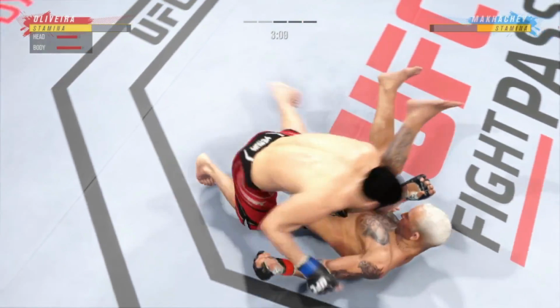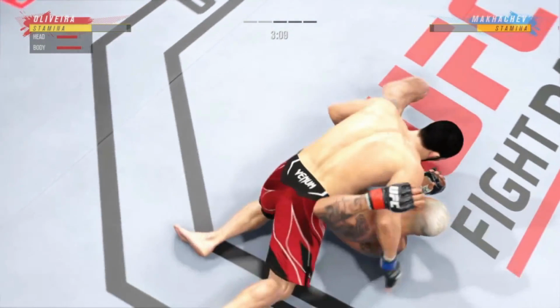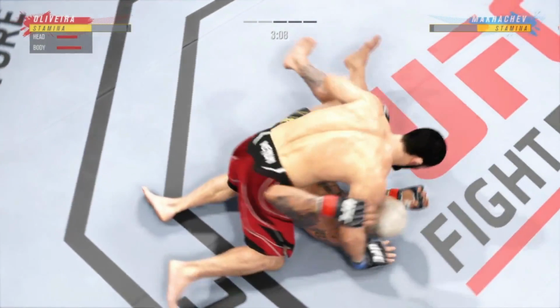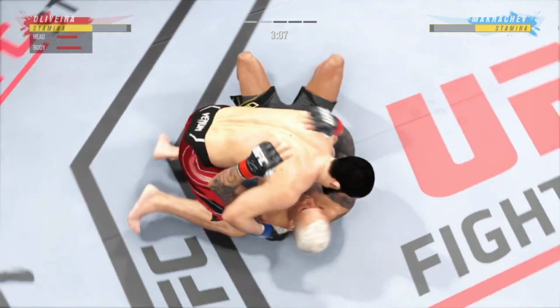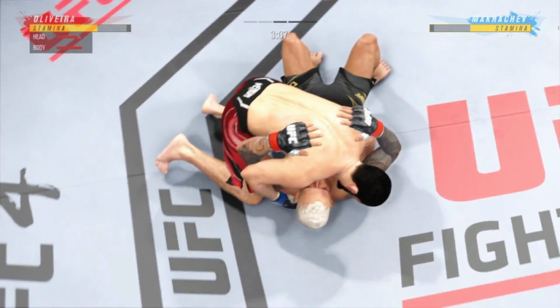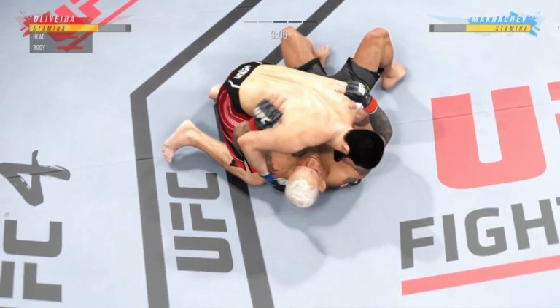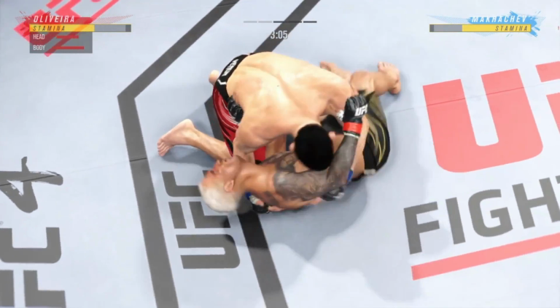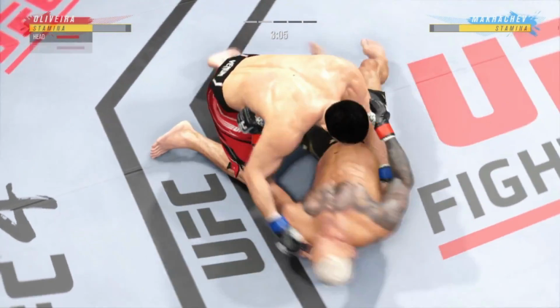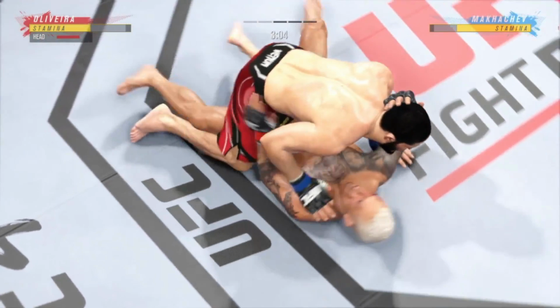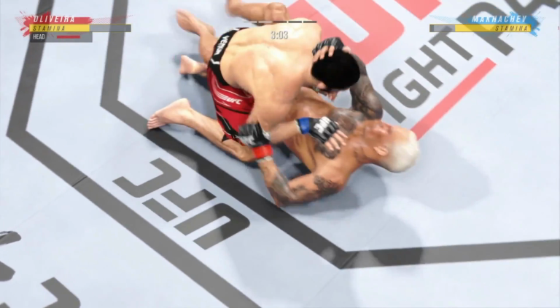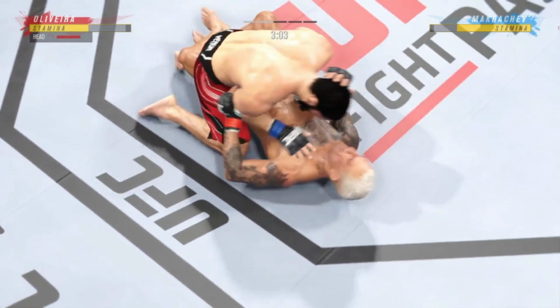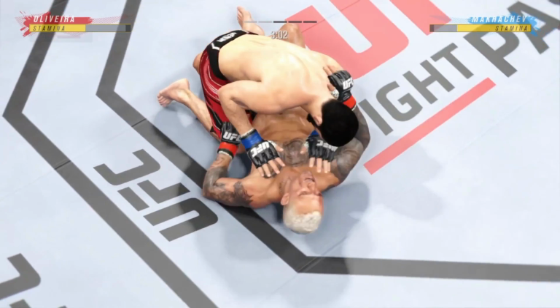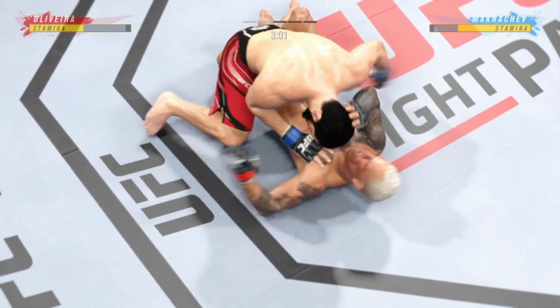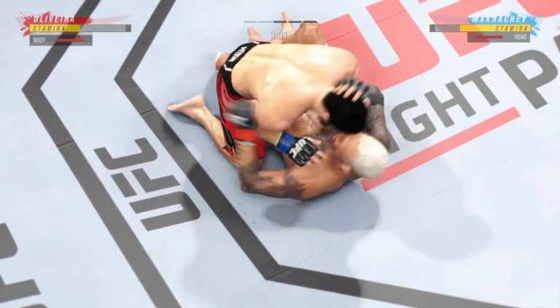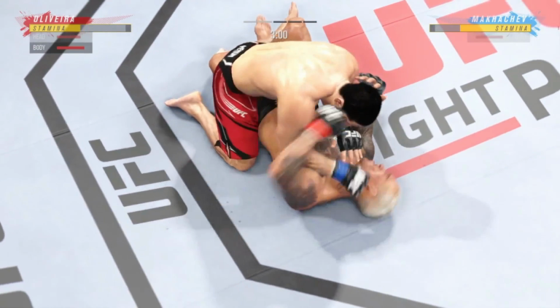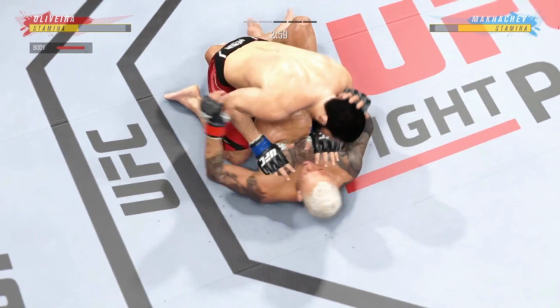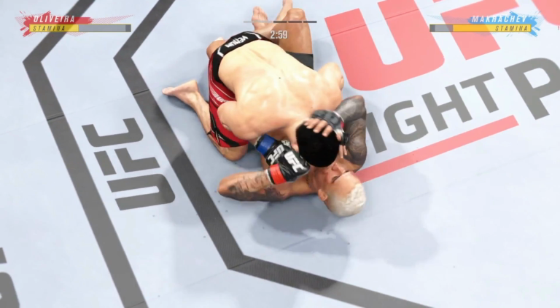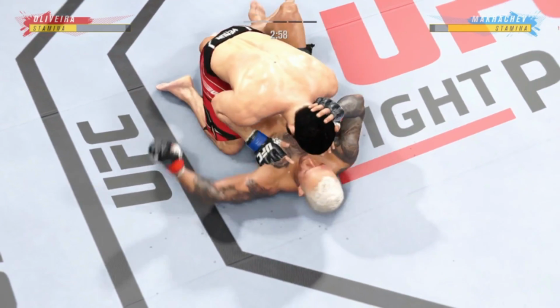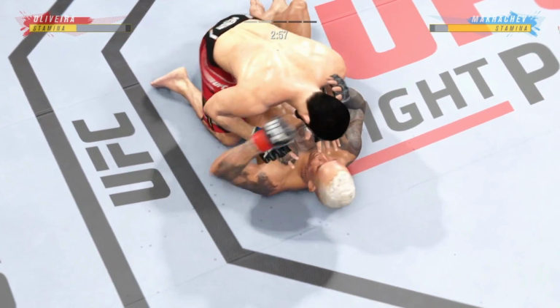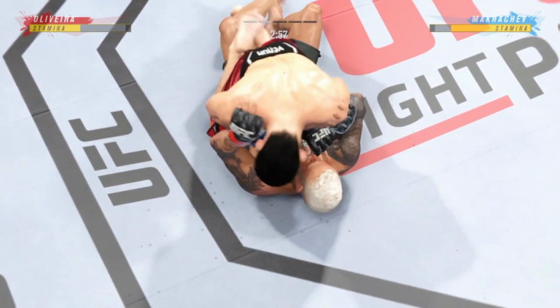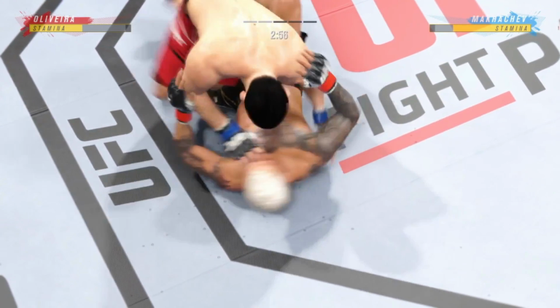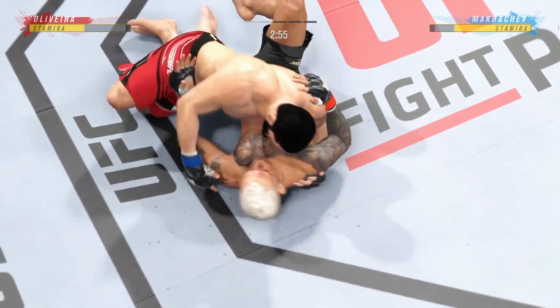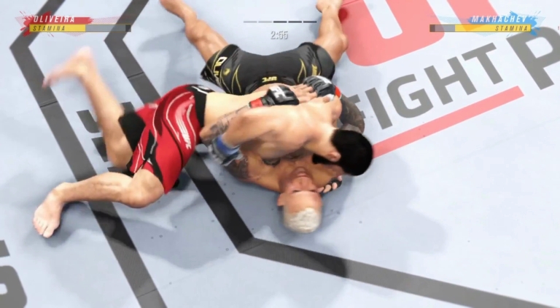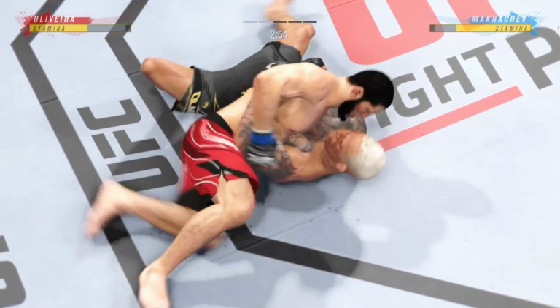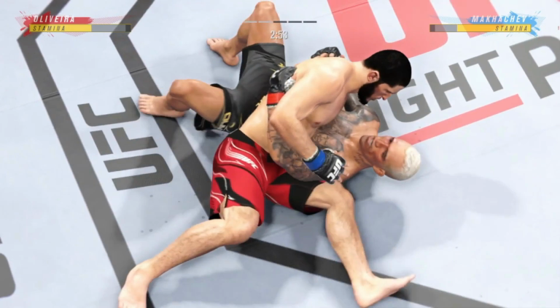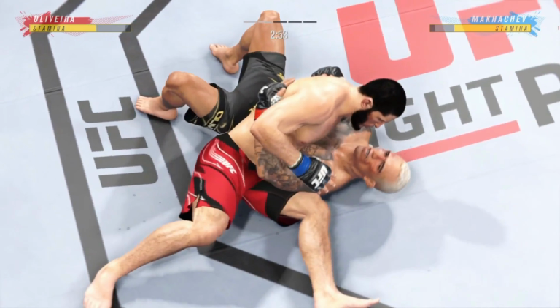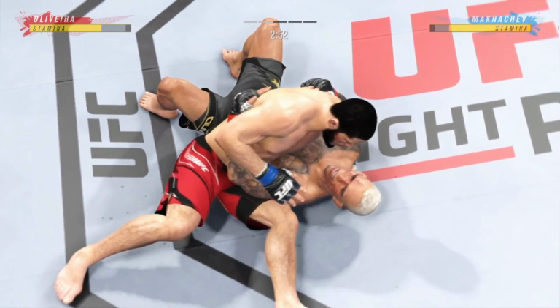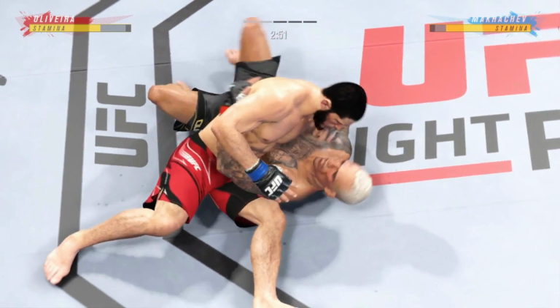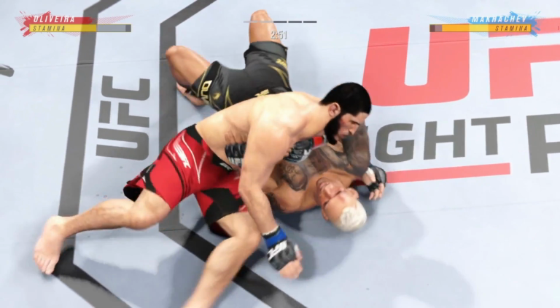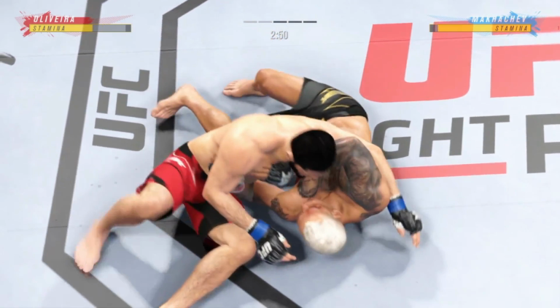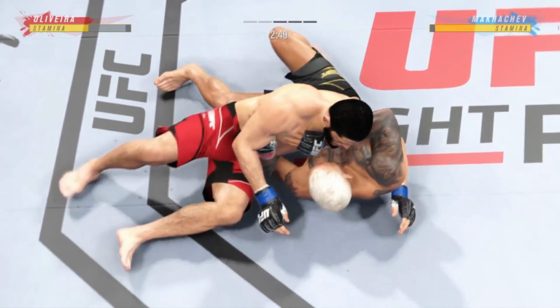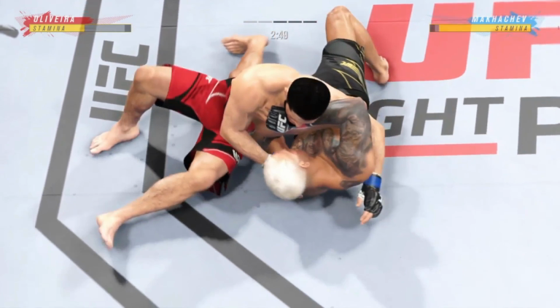He picked him up and slammed him, and he ends up in side control — now he's in no danger of a submission. His arm's free and he's got plenty of room to operate here out of side control. Nicely done.